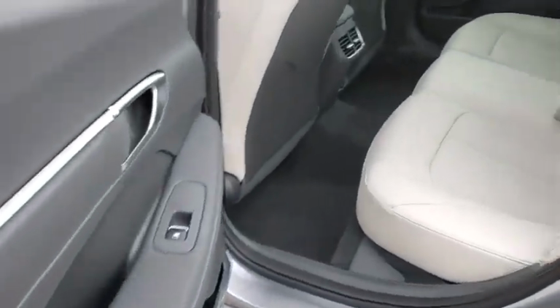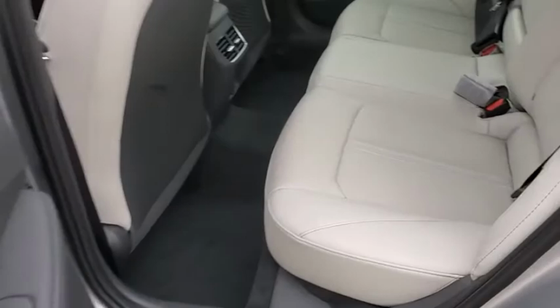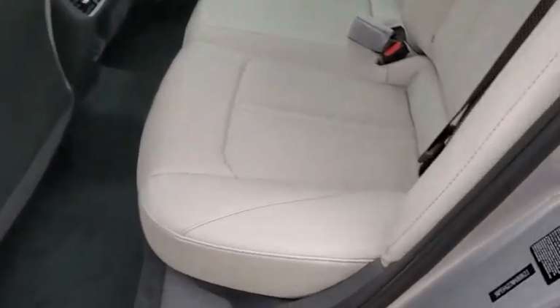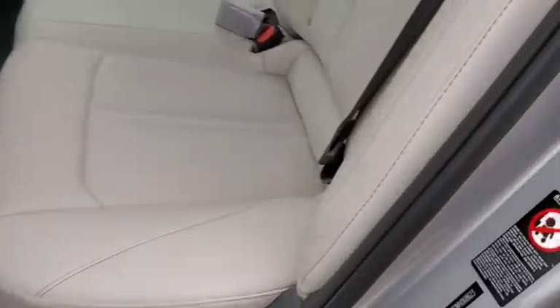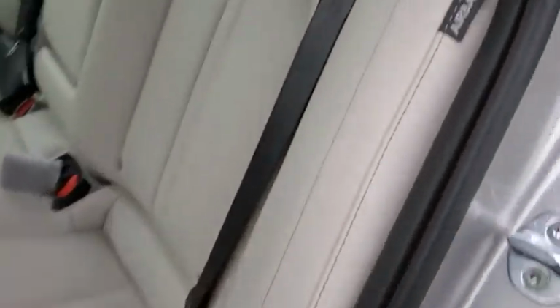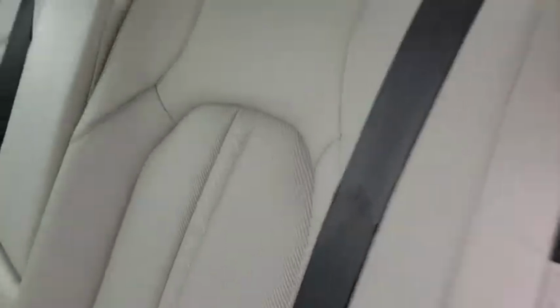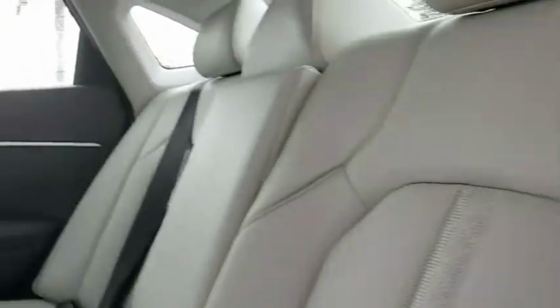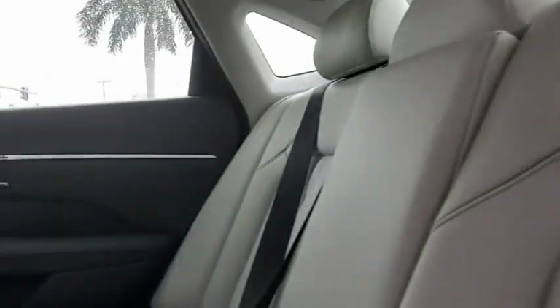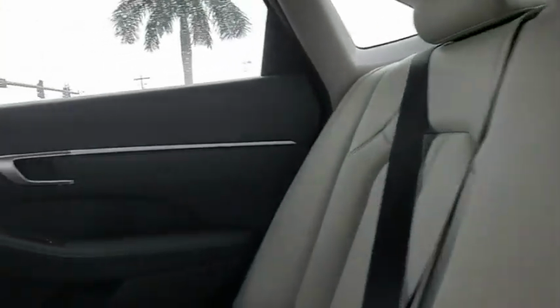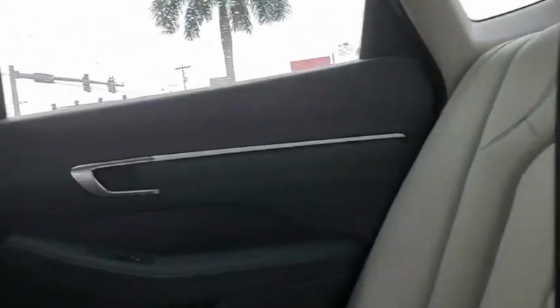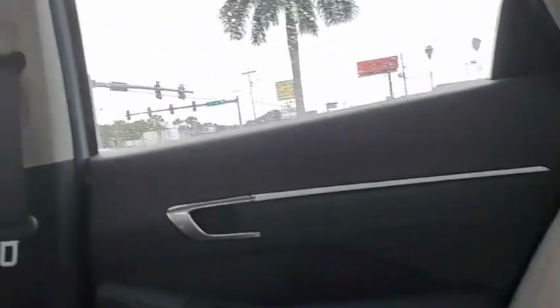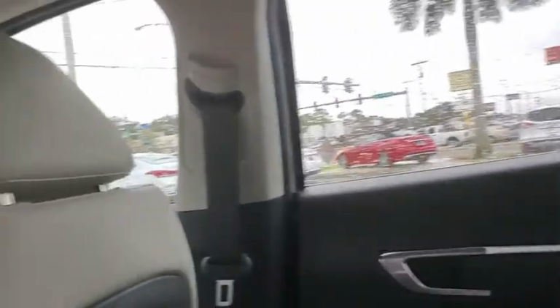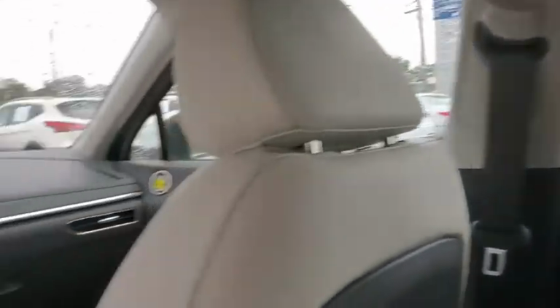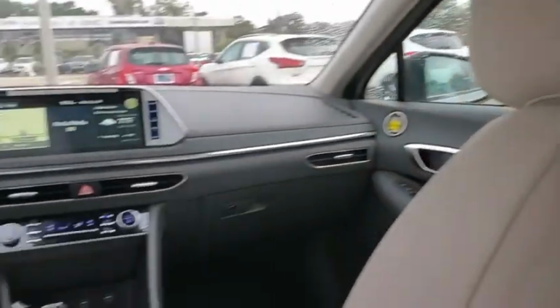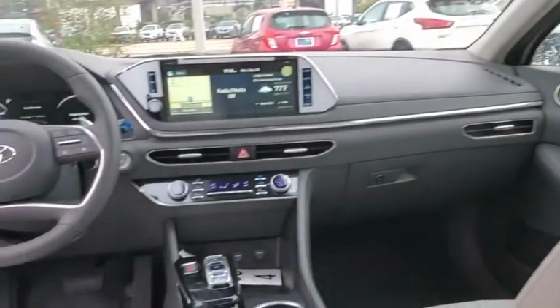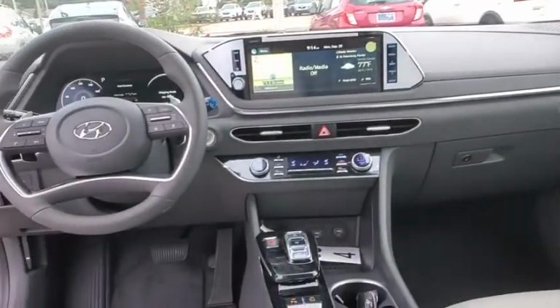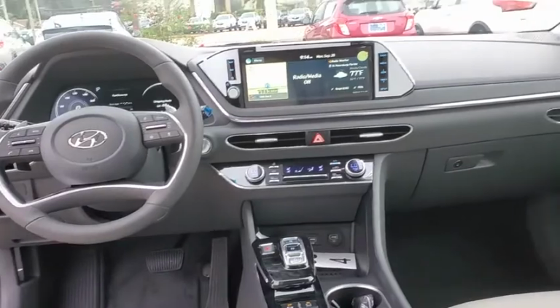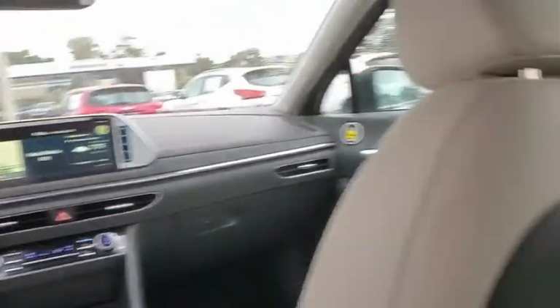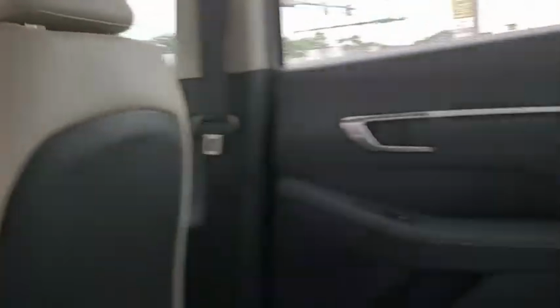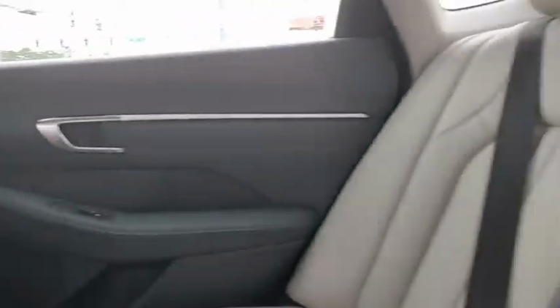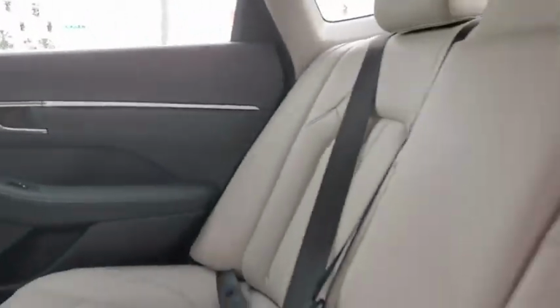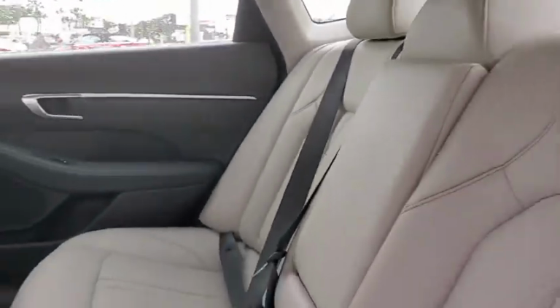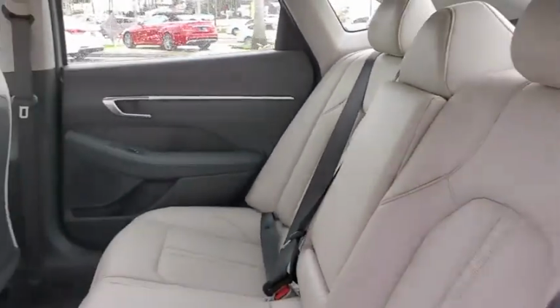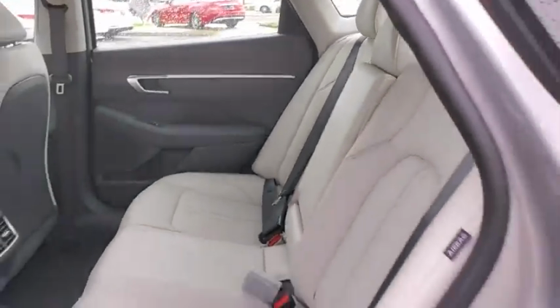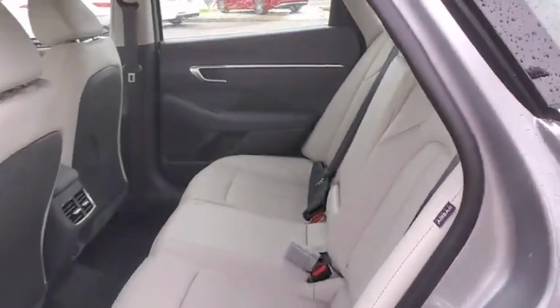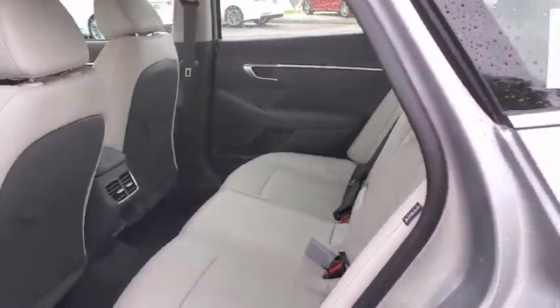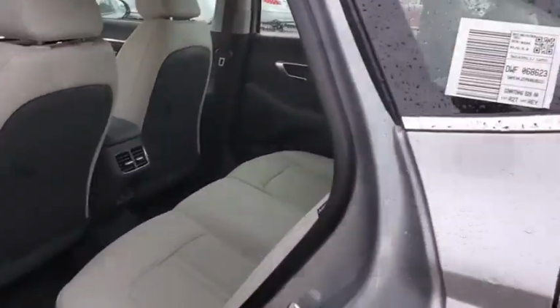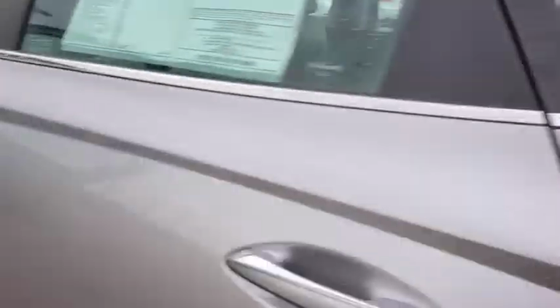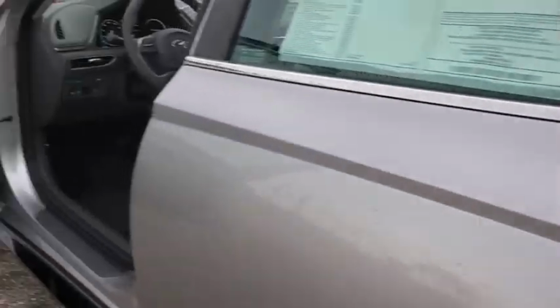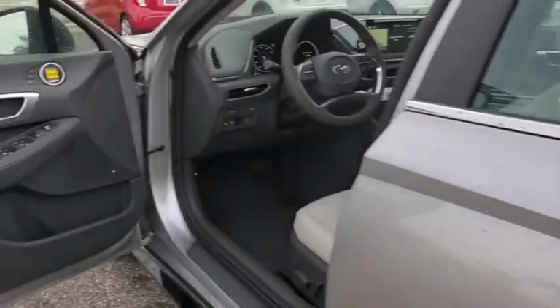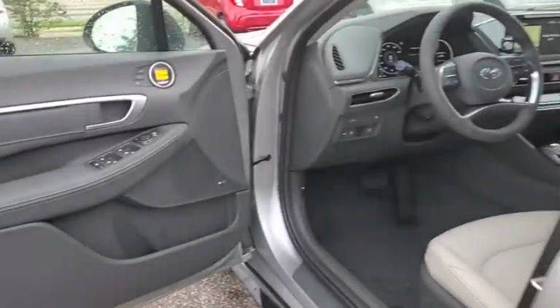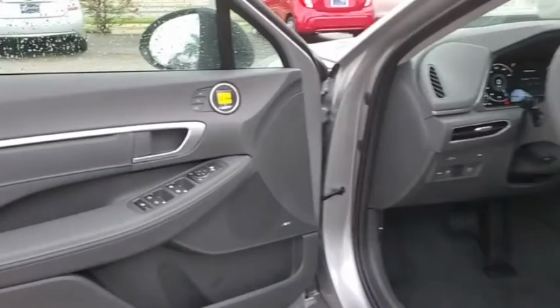Here are some of this vehicle's great options: Bose sound system, navigation system, traction control, power passenger seats, dual airbags, power steering, and four-wheel disc brakes.